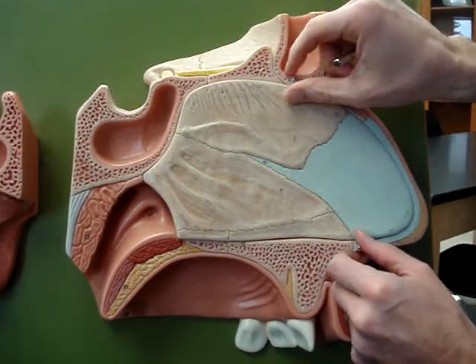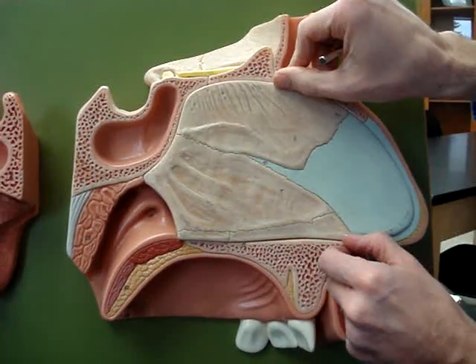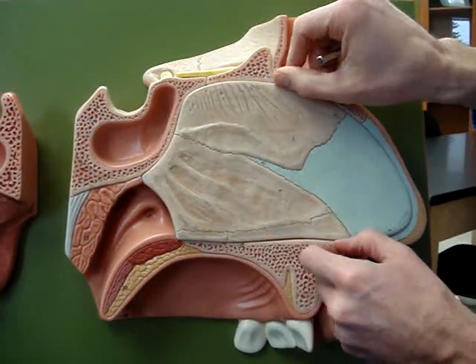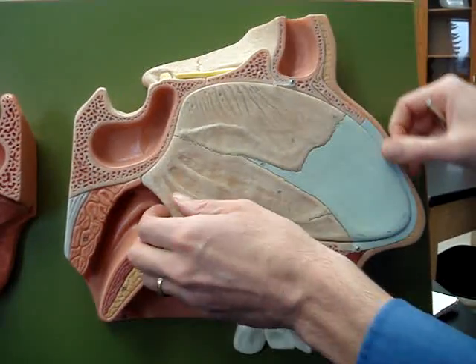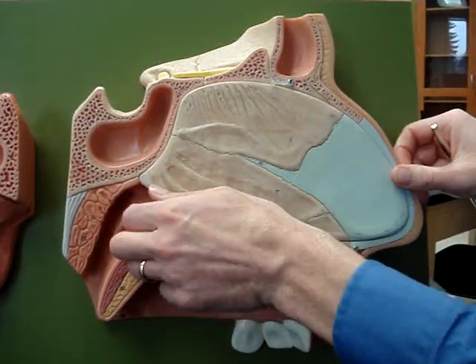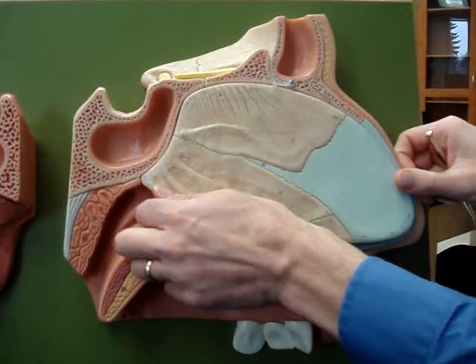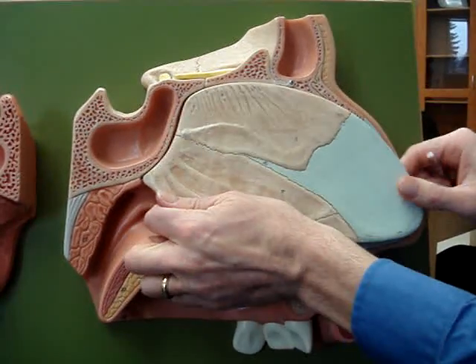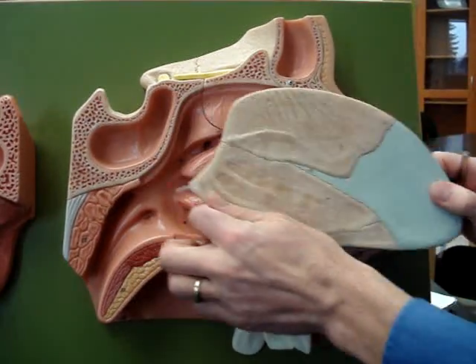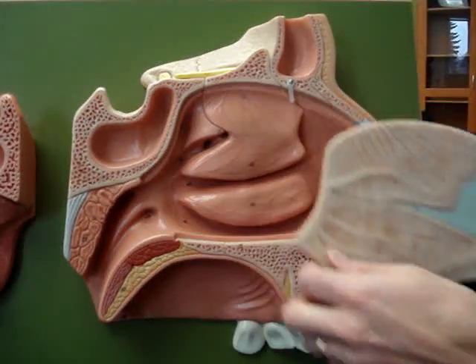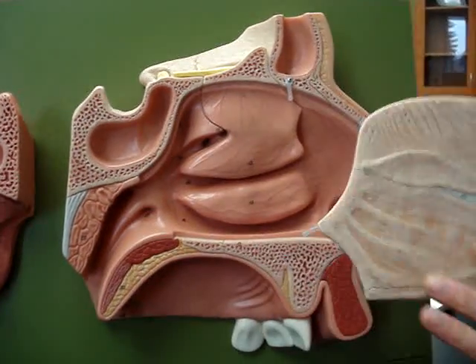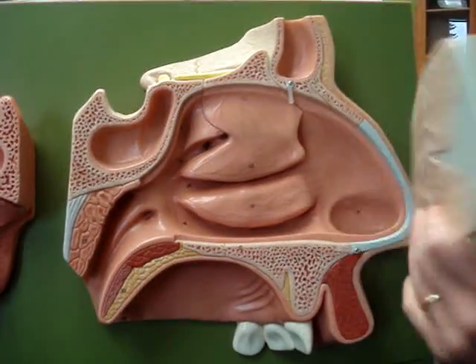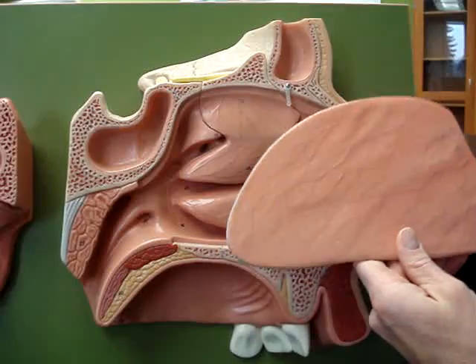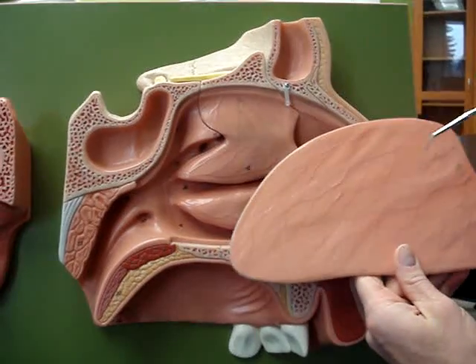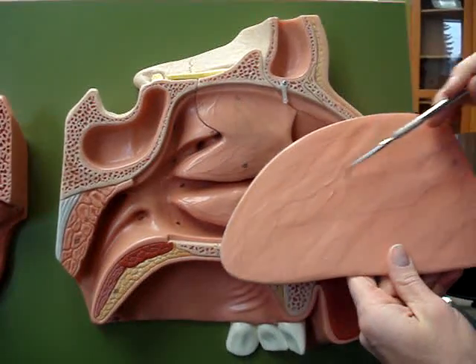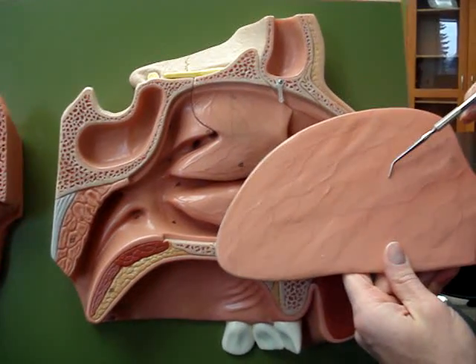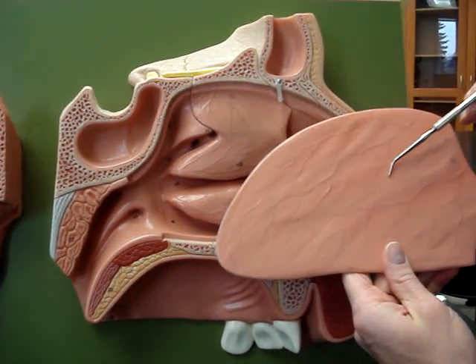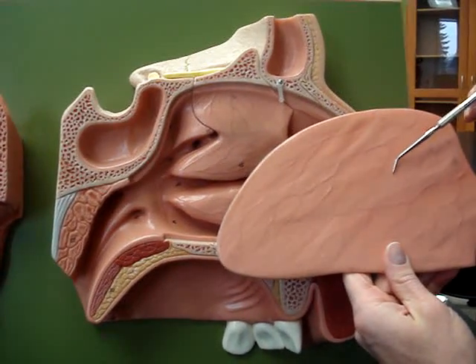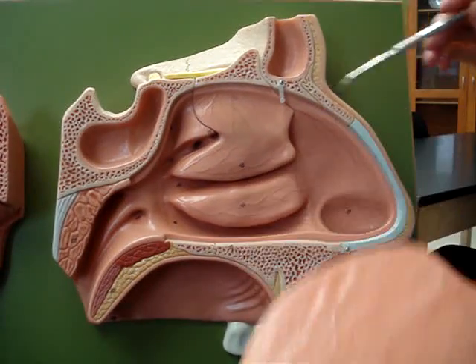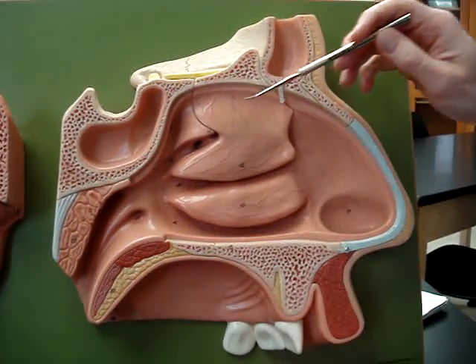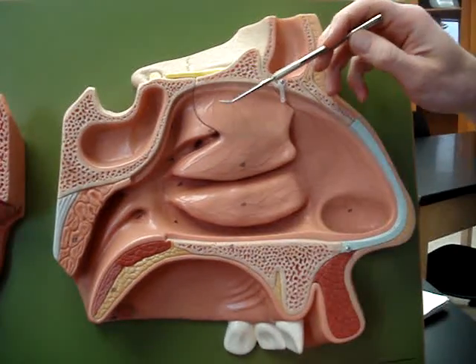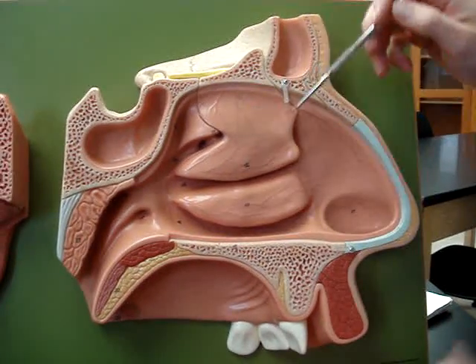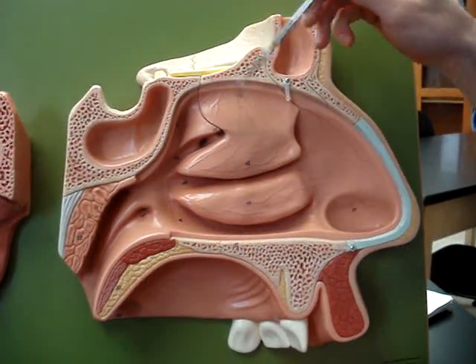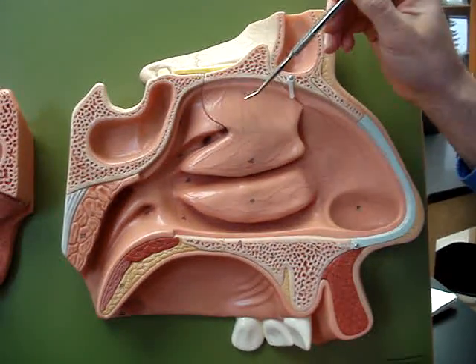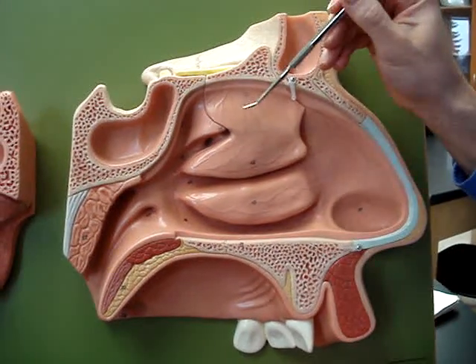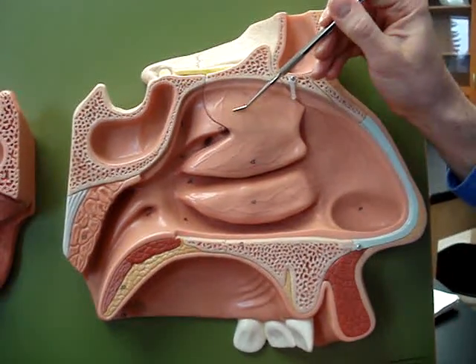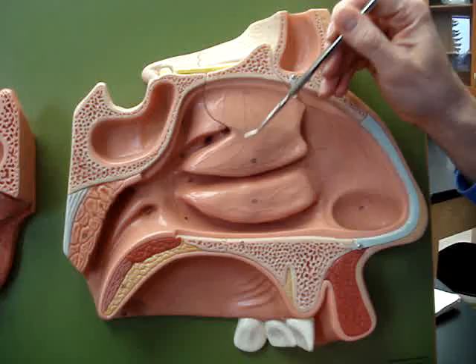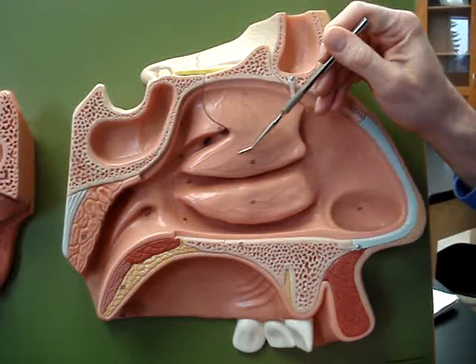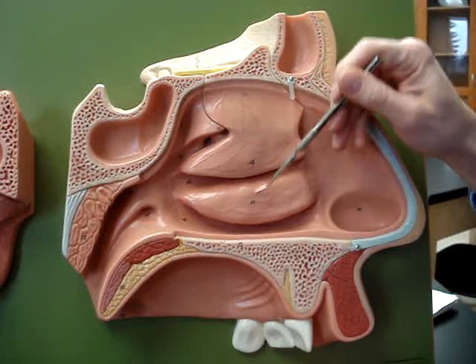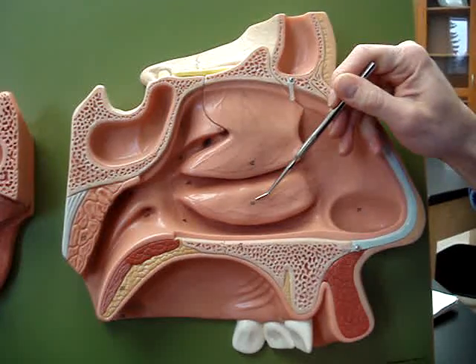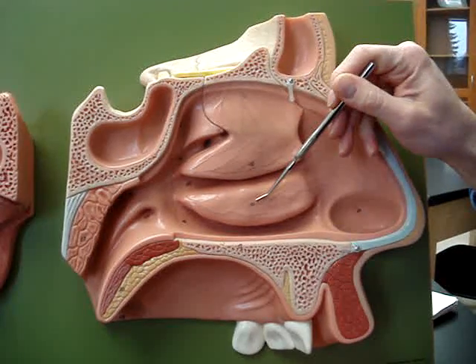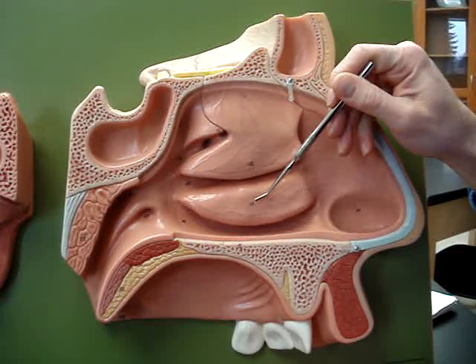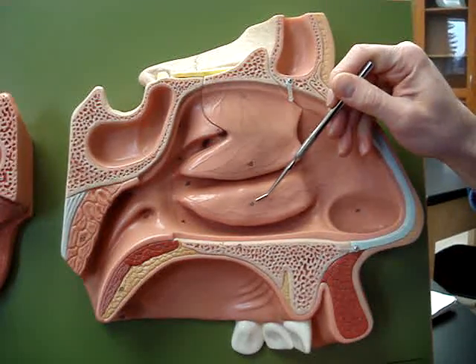As we take this off, you'll see it's very vascular here. The vascularity continues into the superior, middle, and inferior nasal concha.